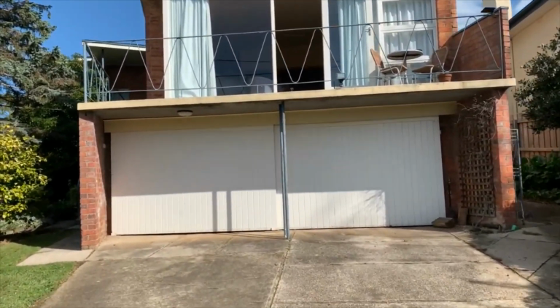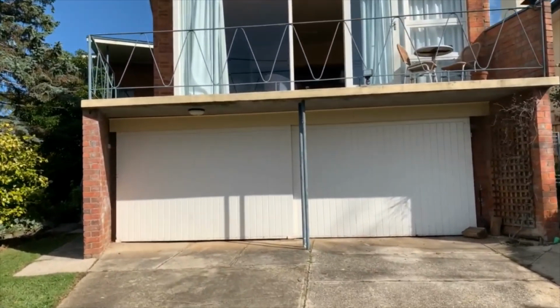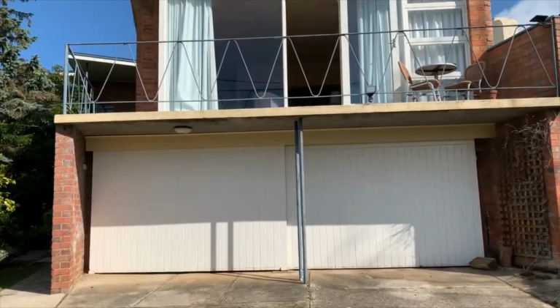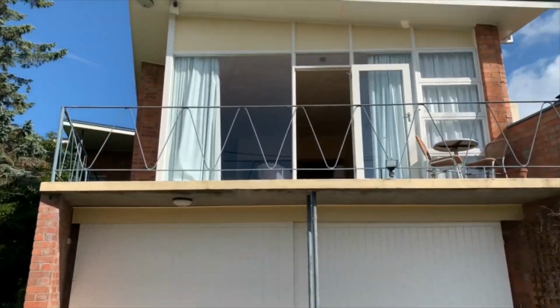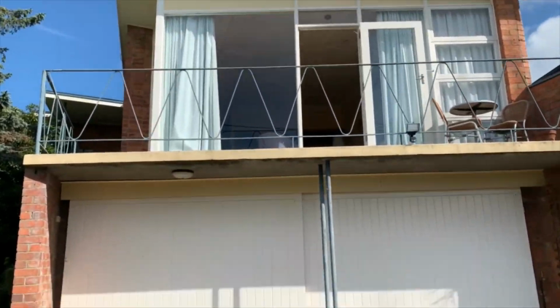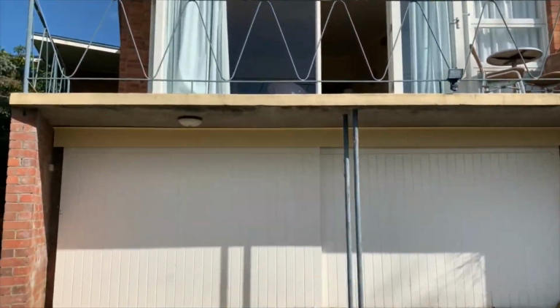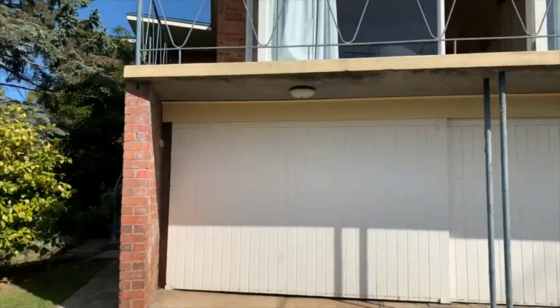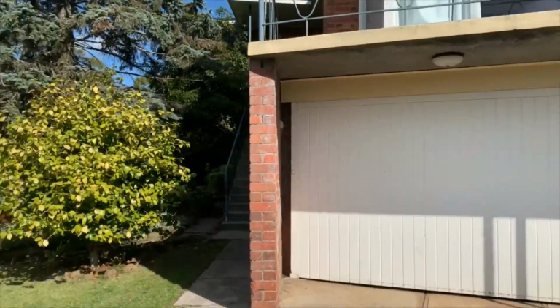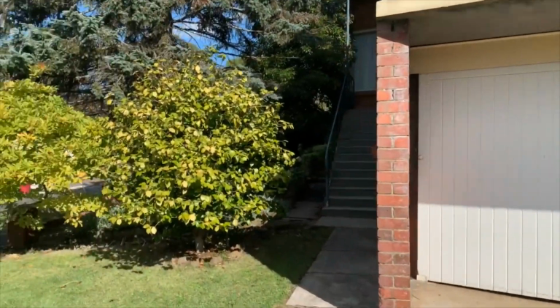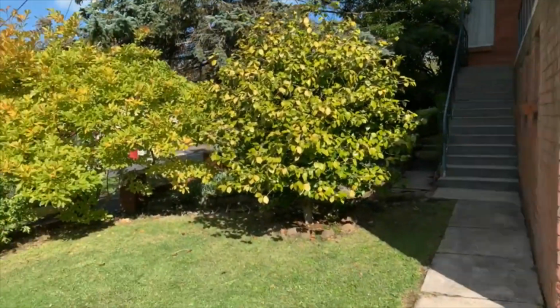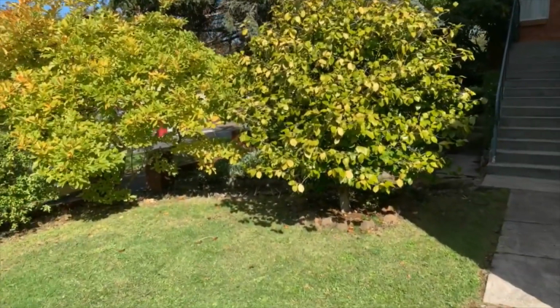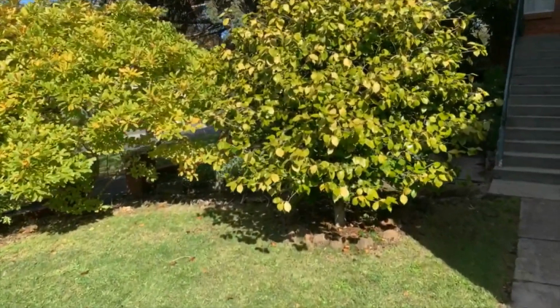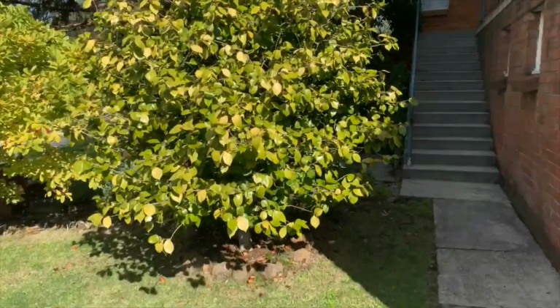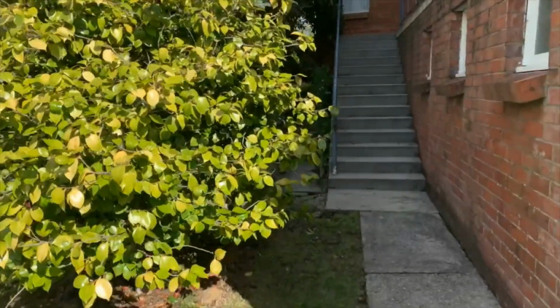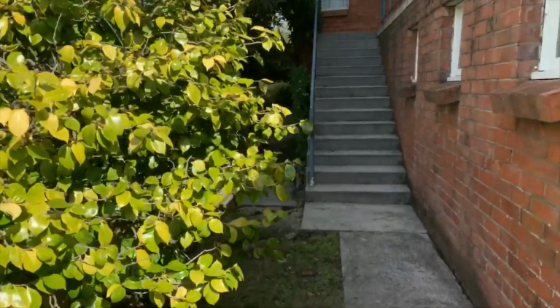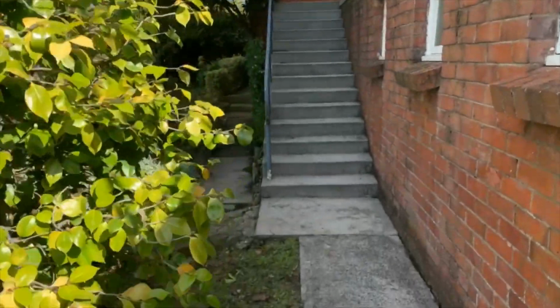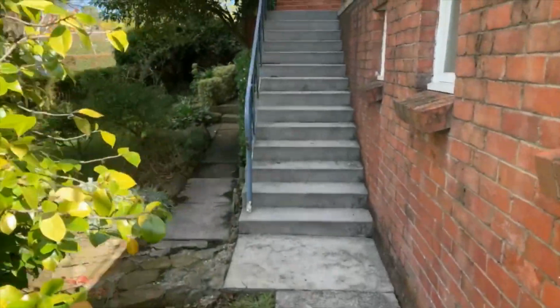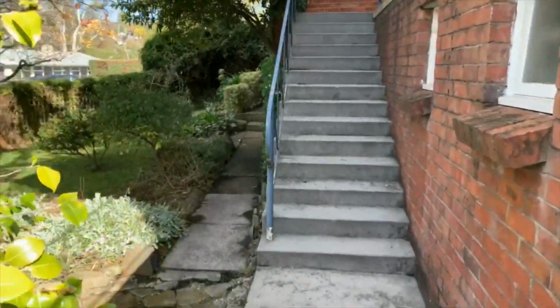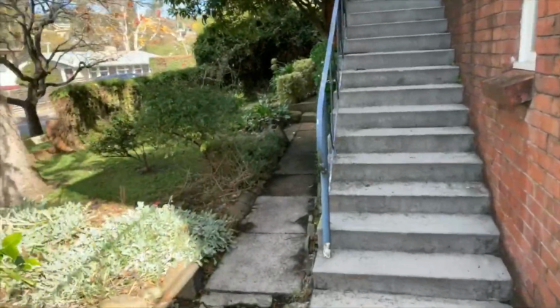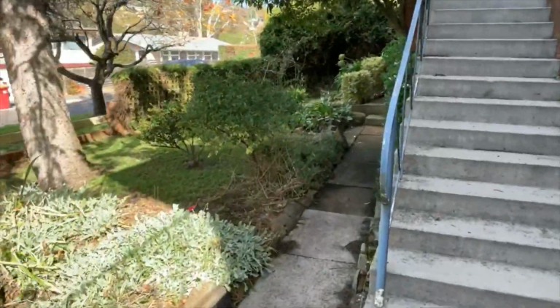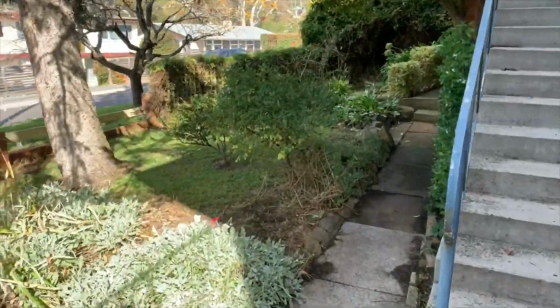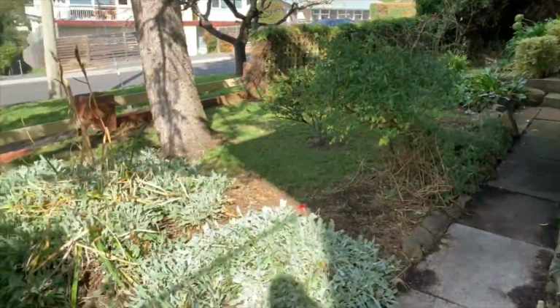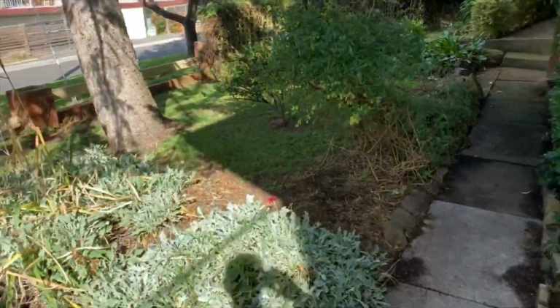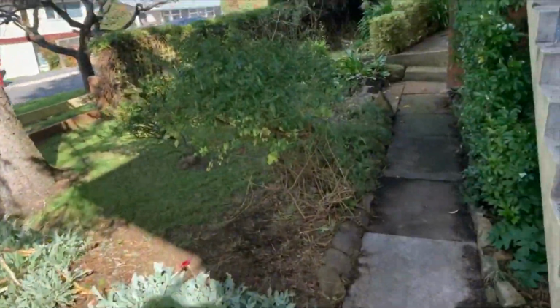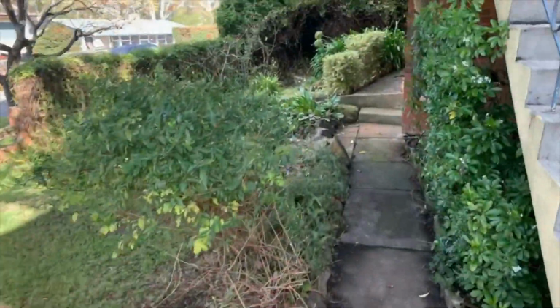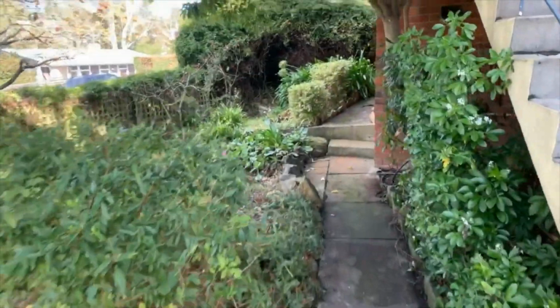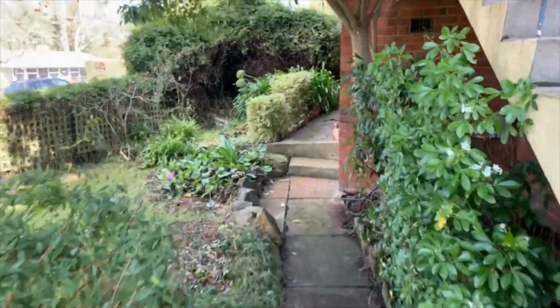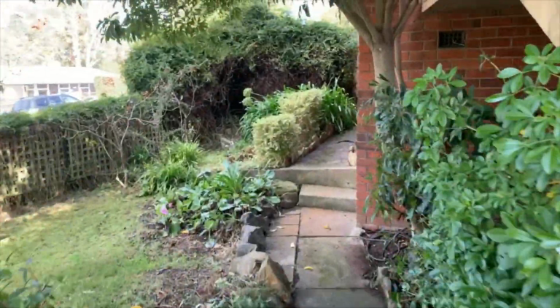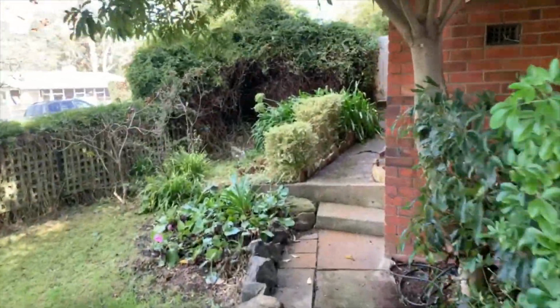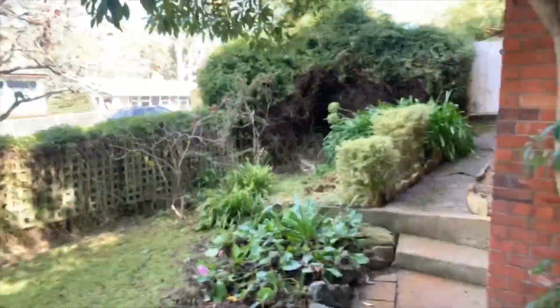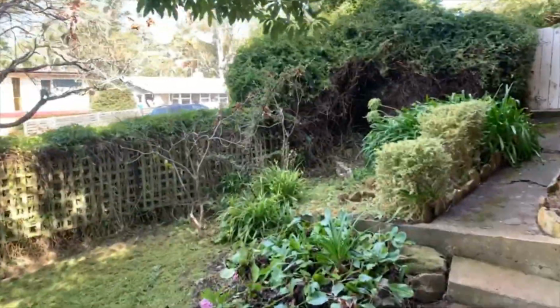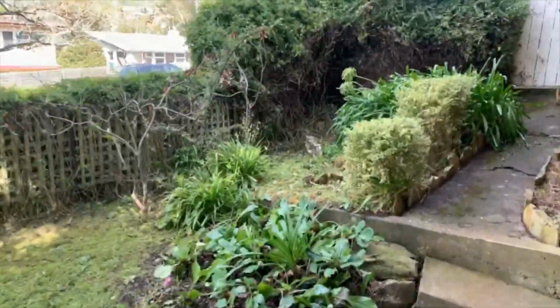Really architectural, beautiful big garages underneath. Nice big front yard. It sits on a corner block which makes it lovely.